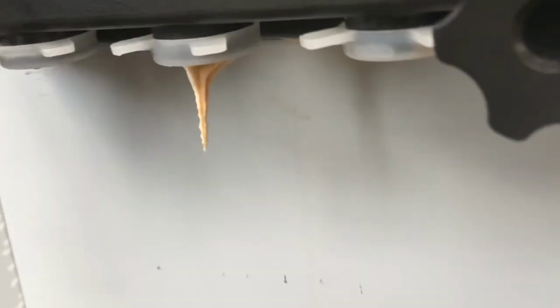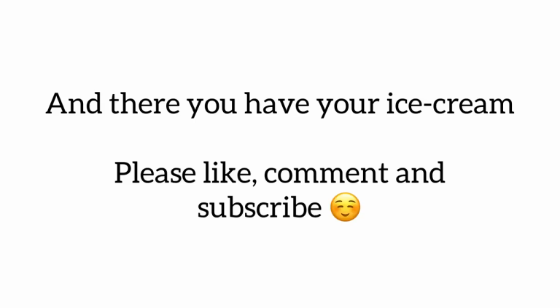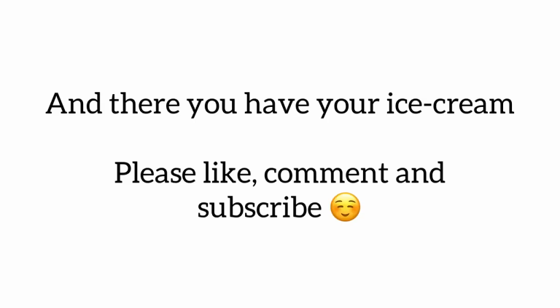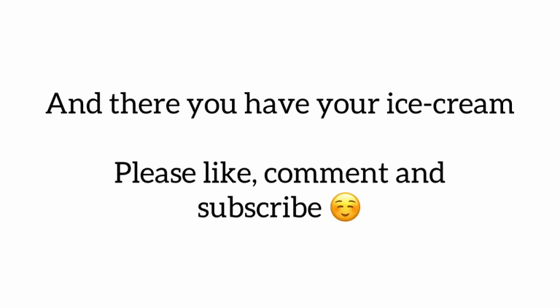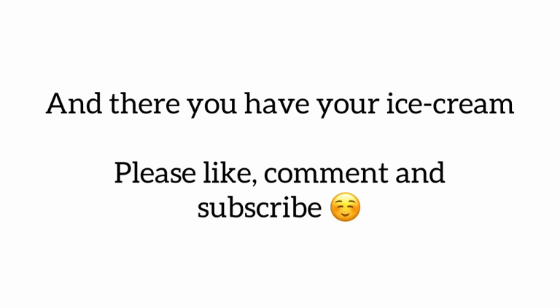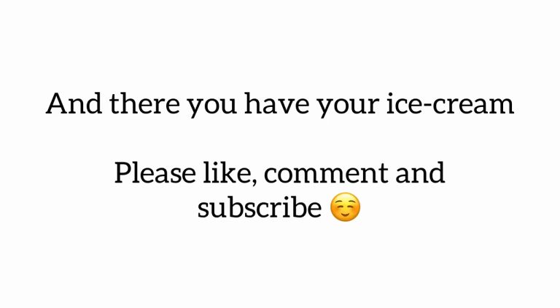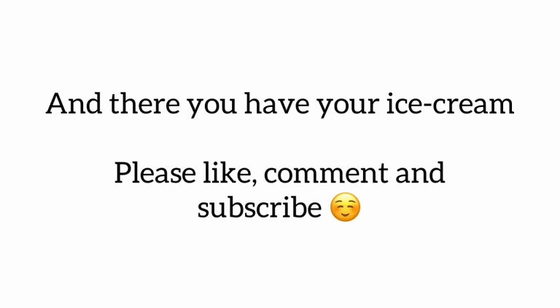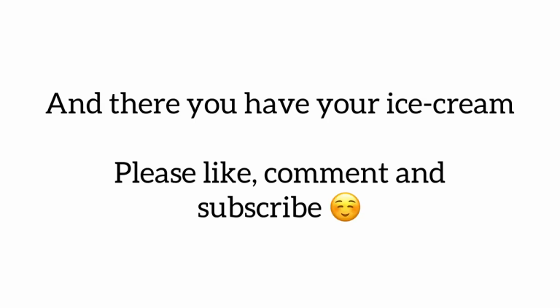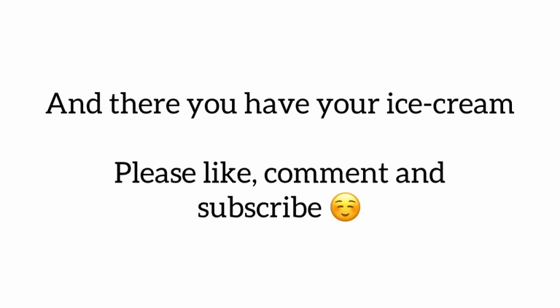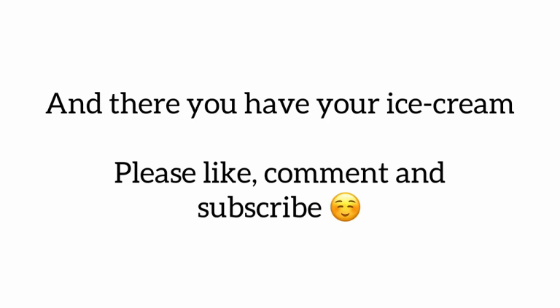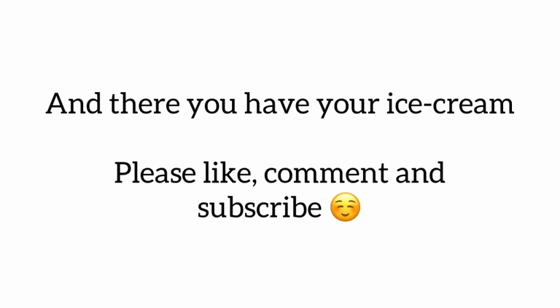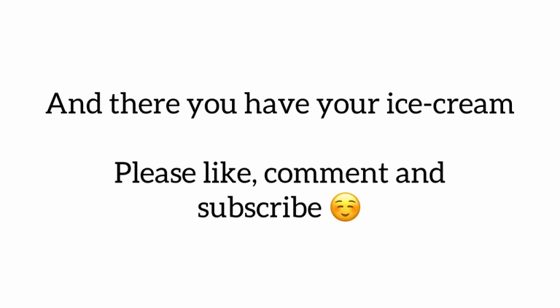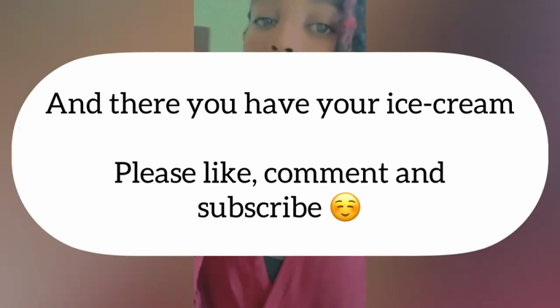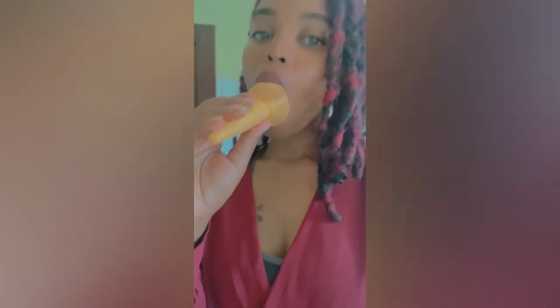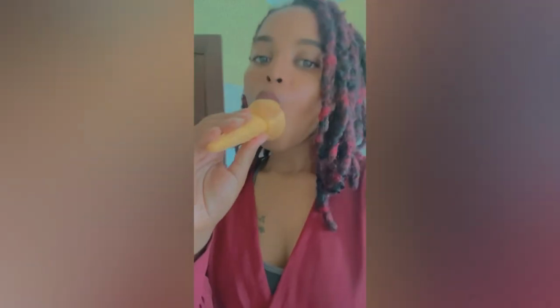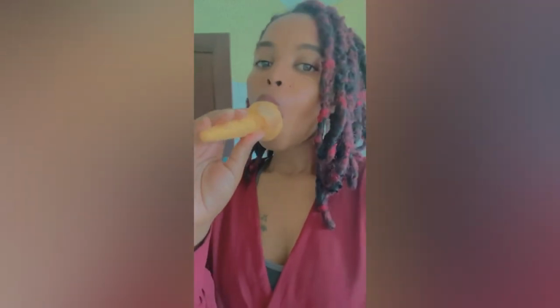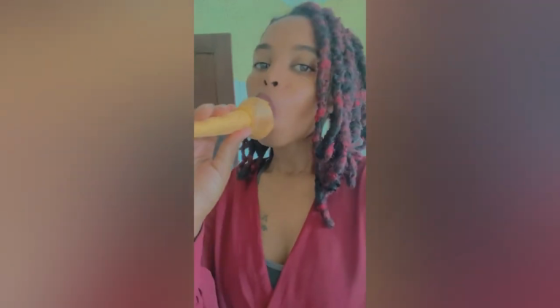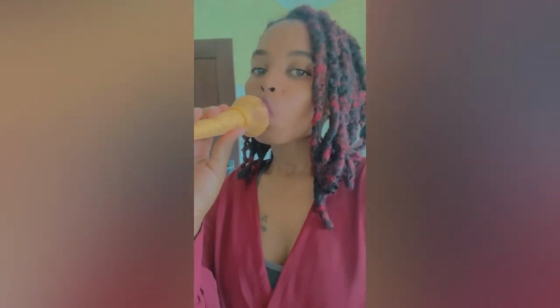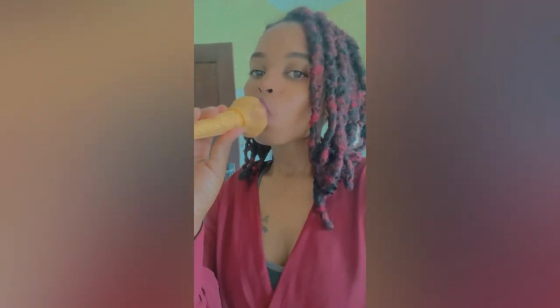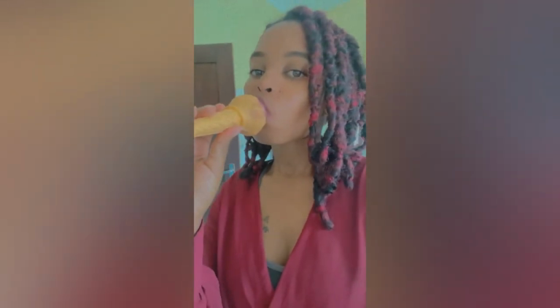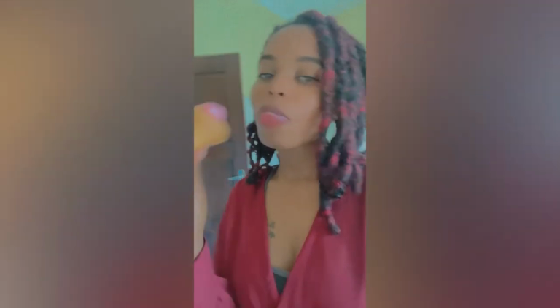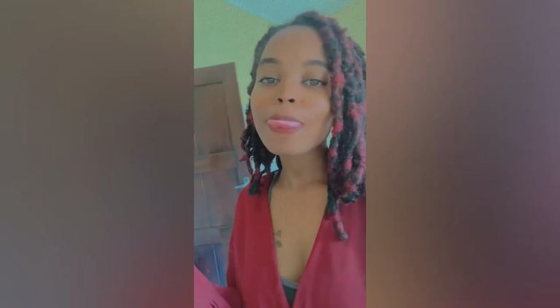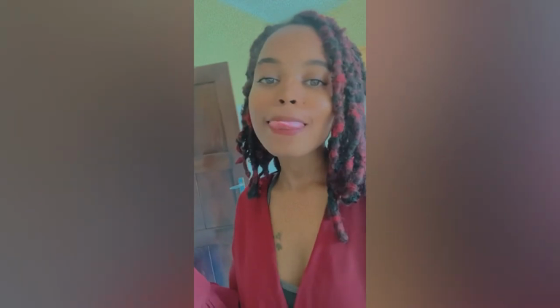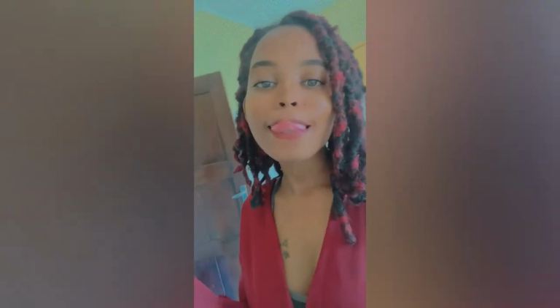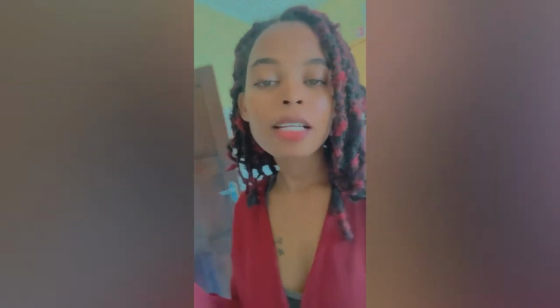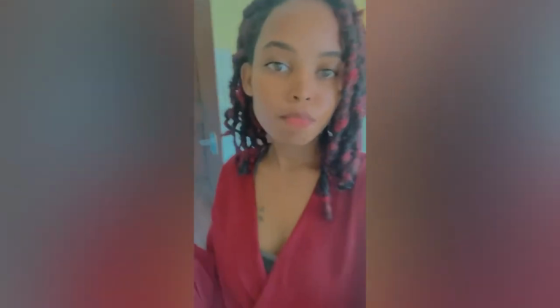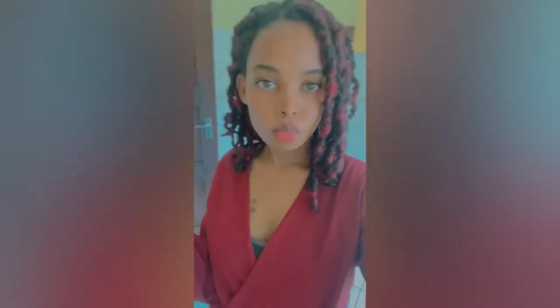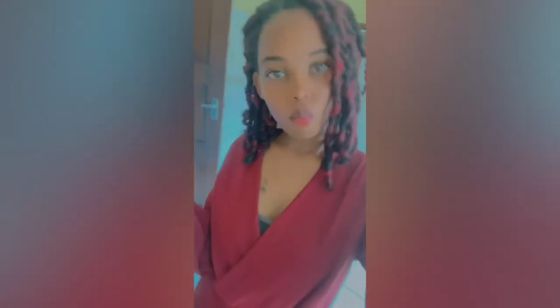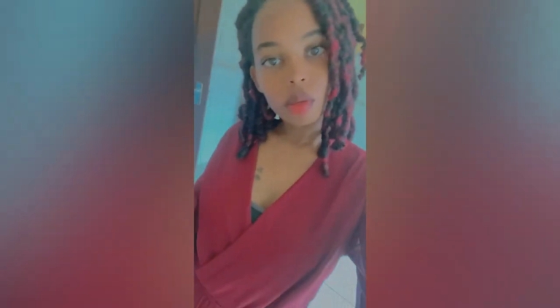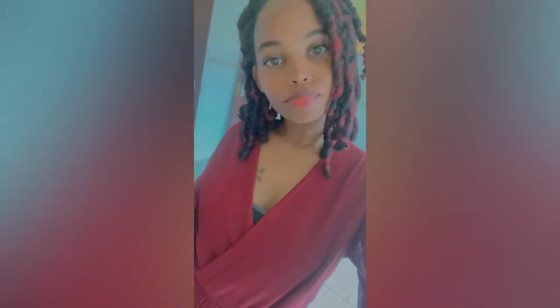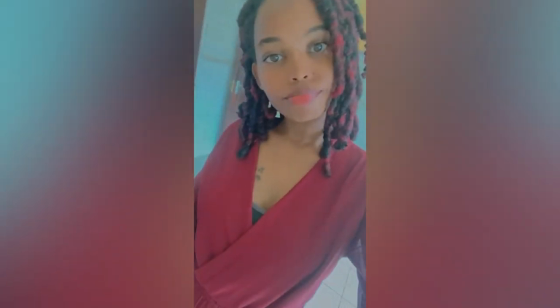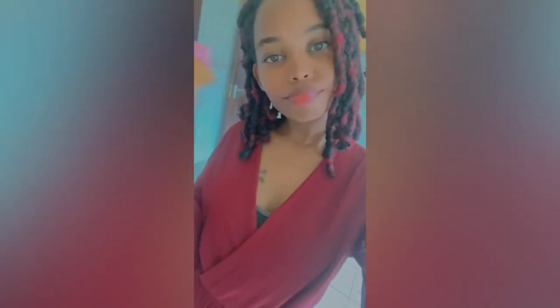Please like, comment and subscribe as I test my strawberry ice cream. See you next time!